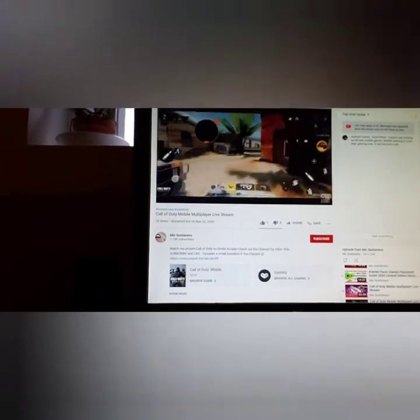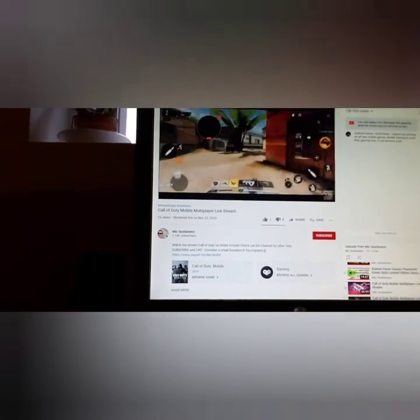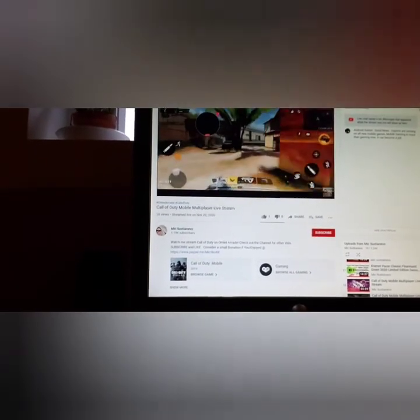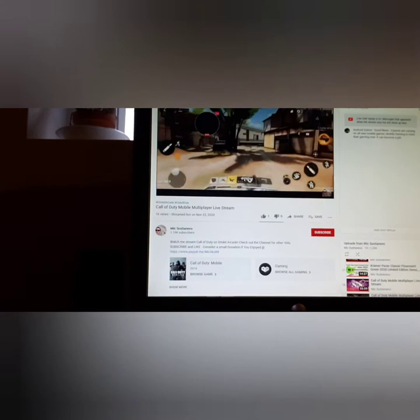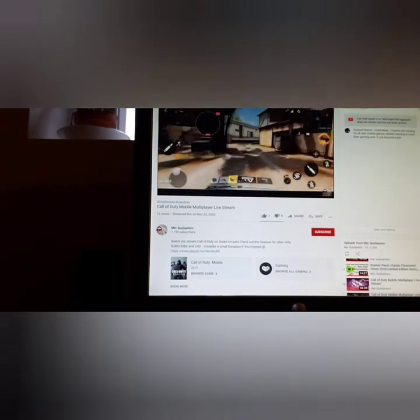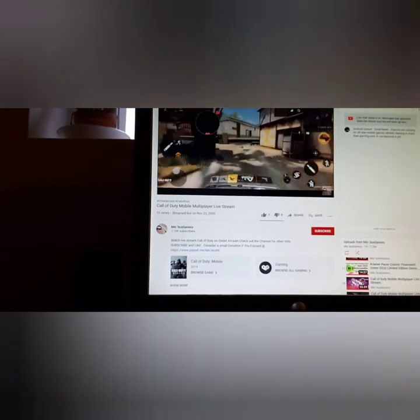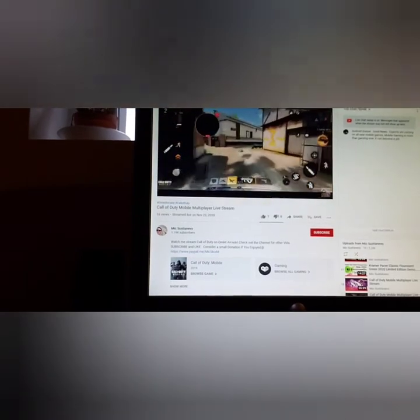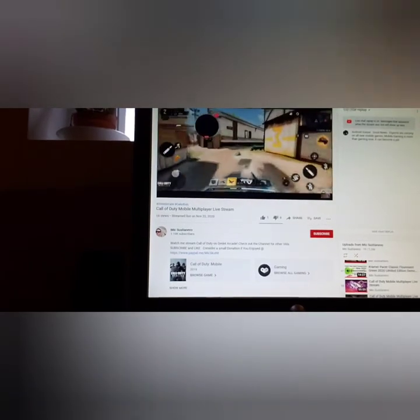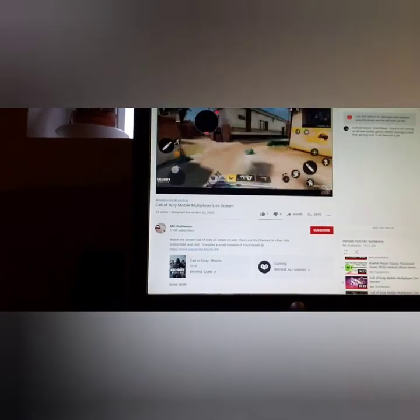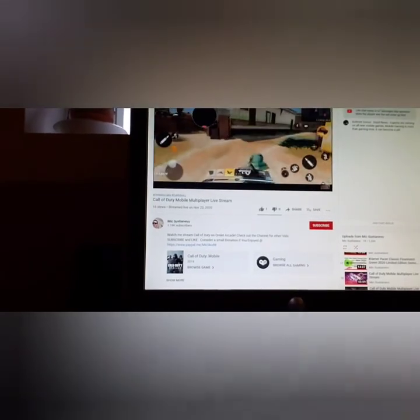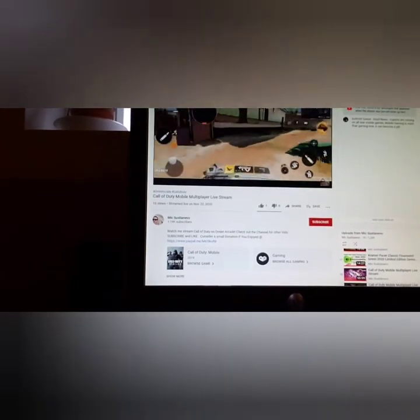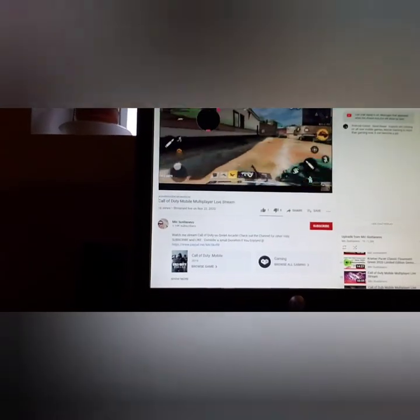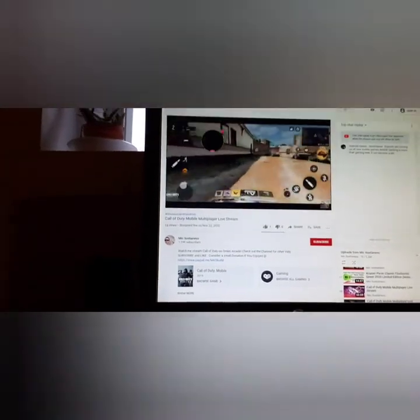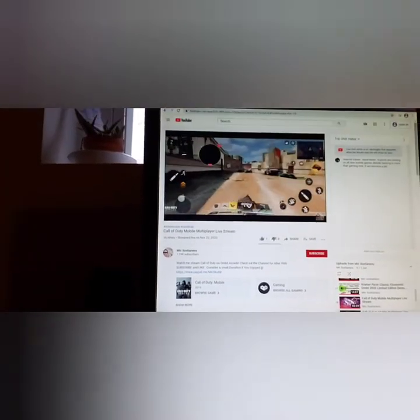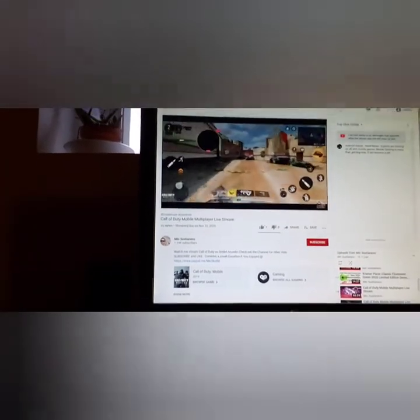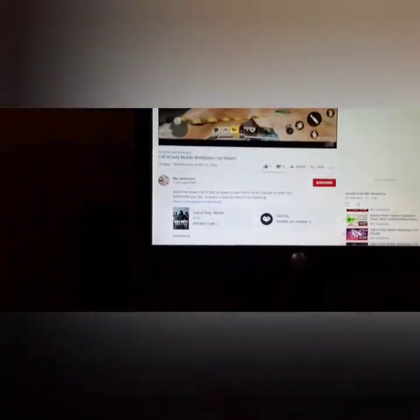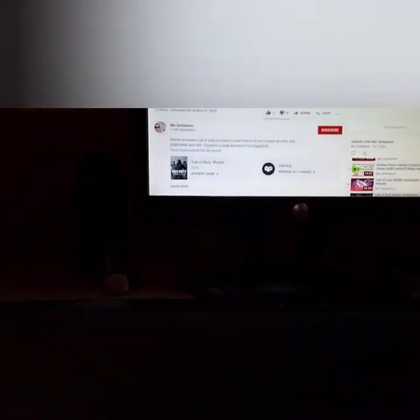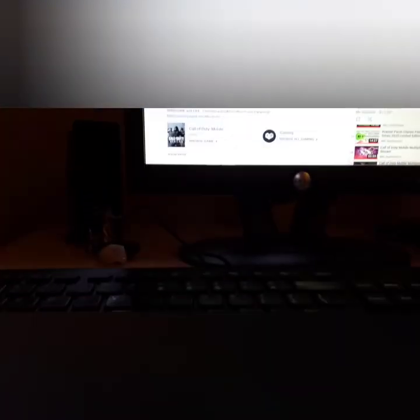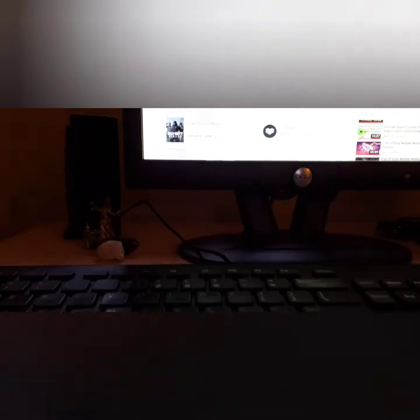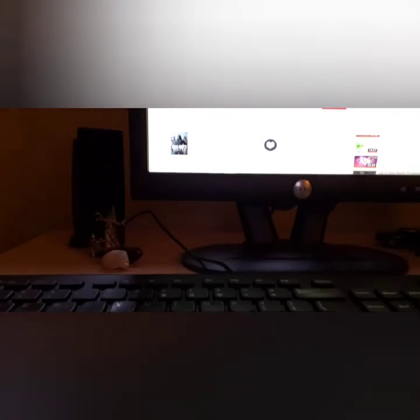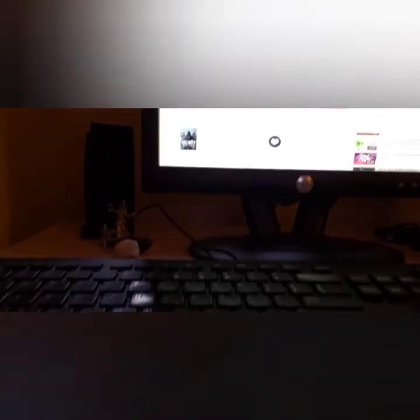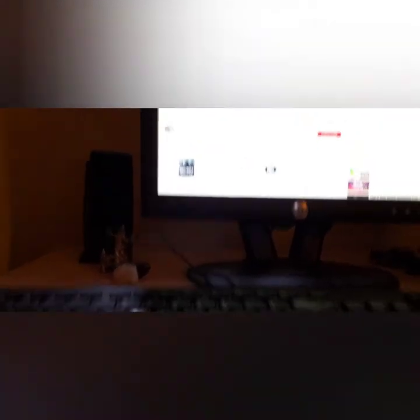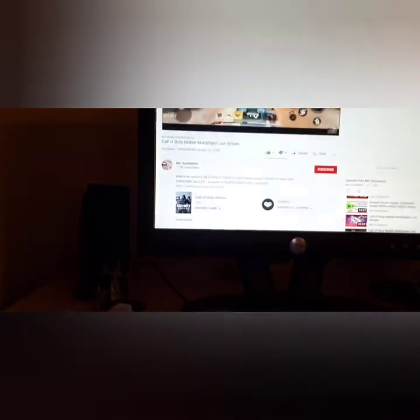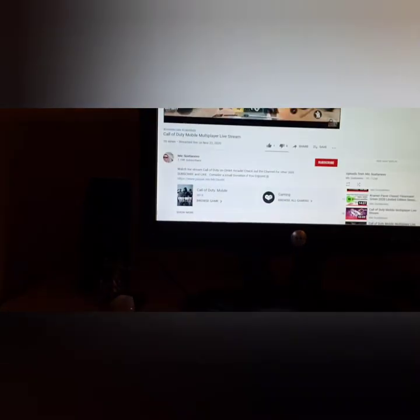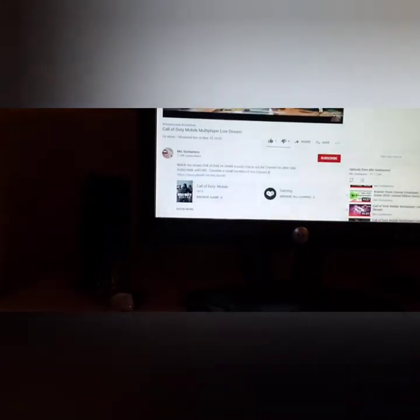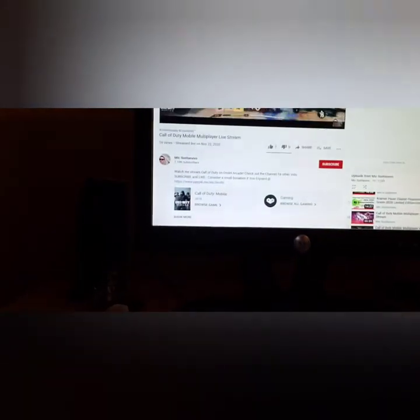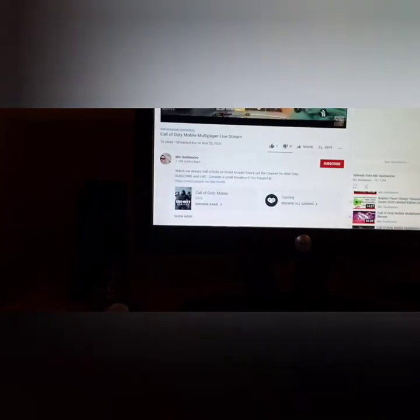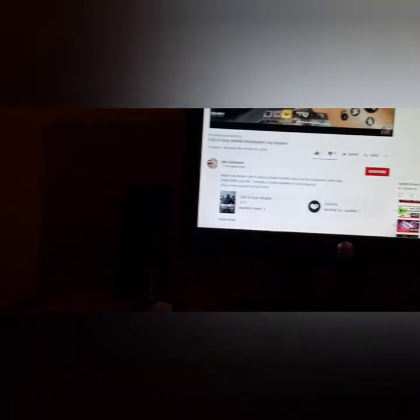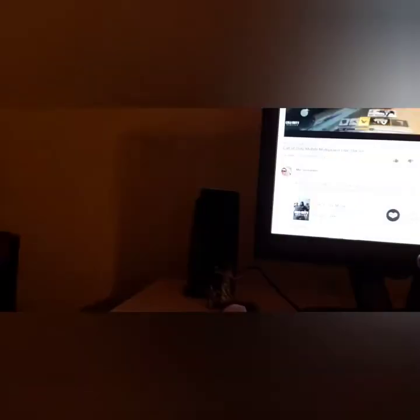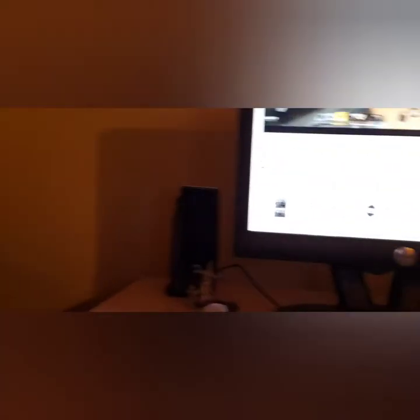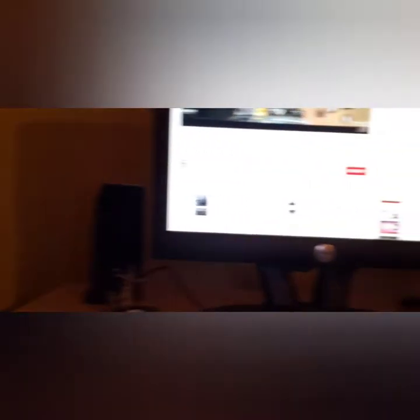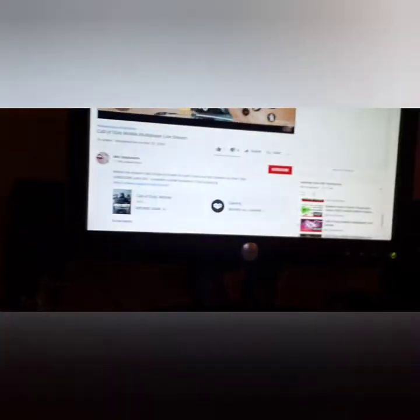So the camera's hooked up, it's chest level, and as you can see, I'm just moving back and forward, left to right — that sort of thing.